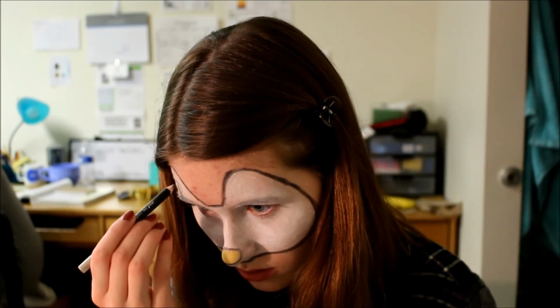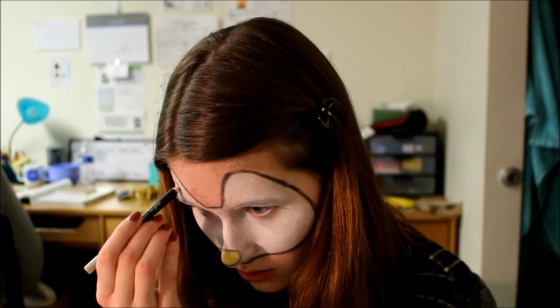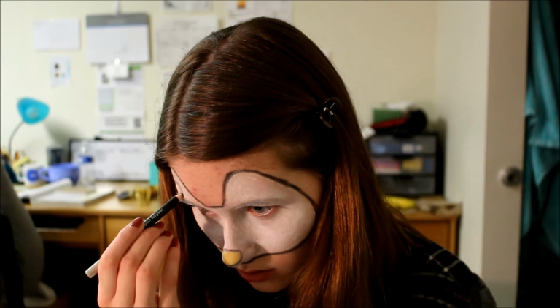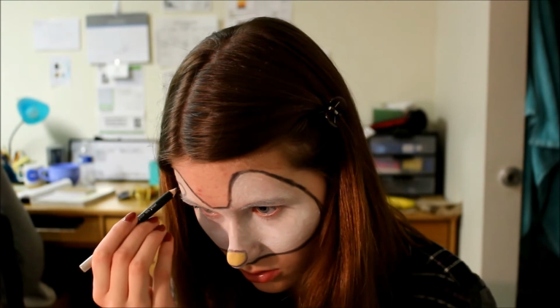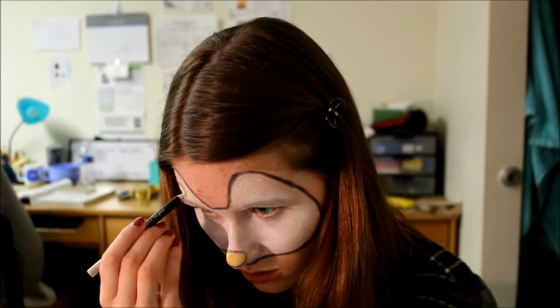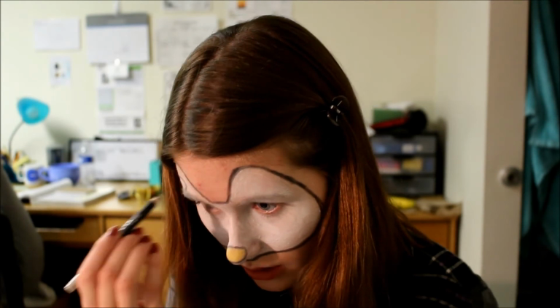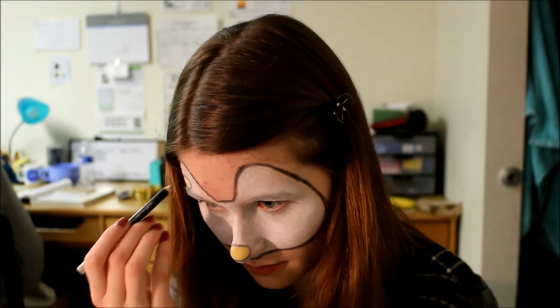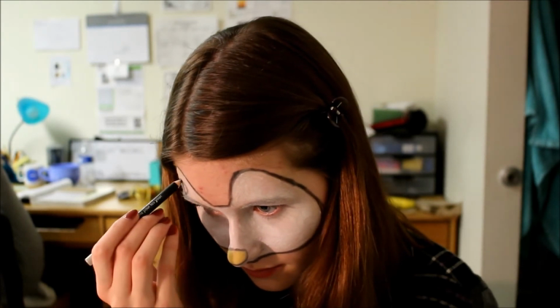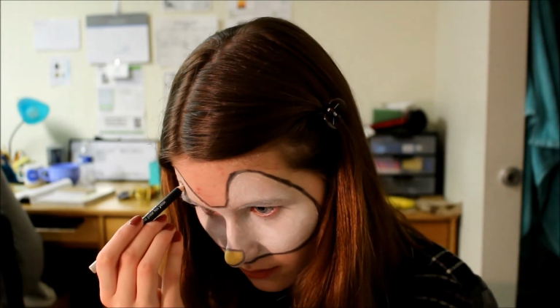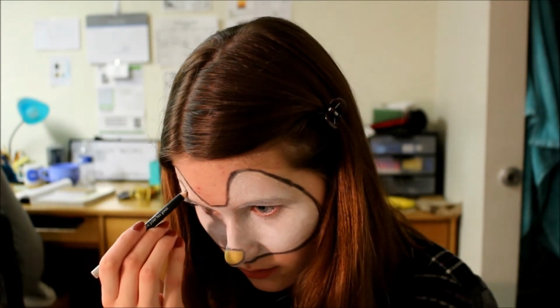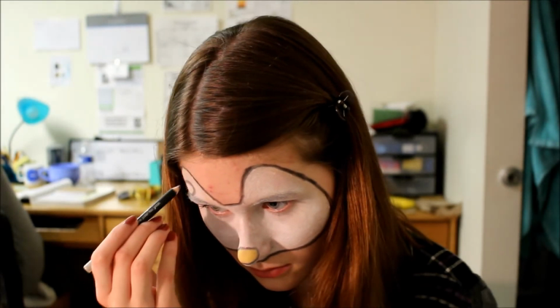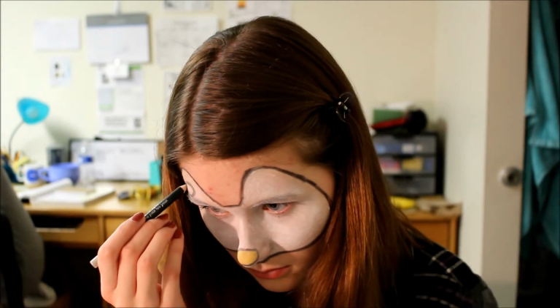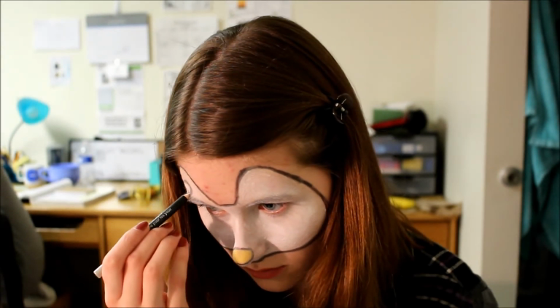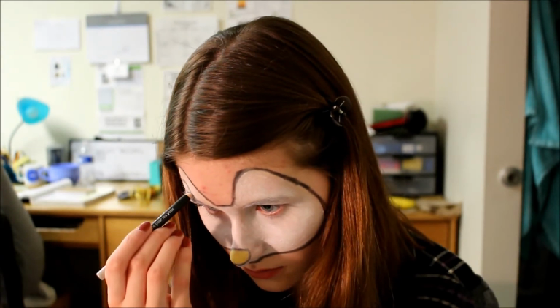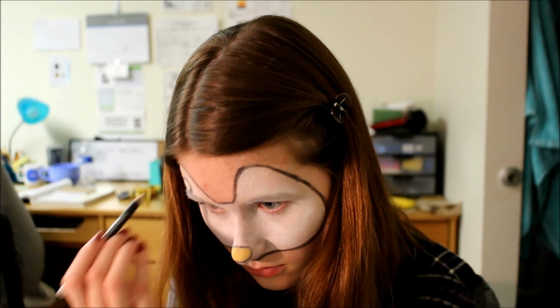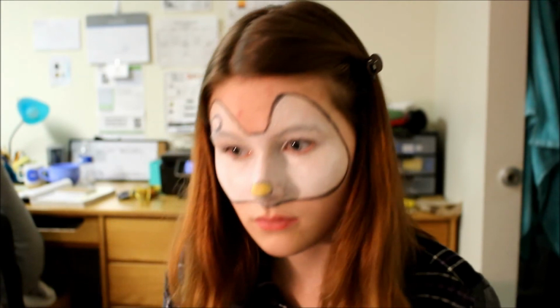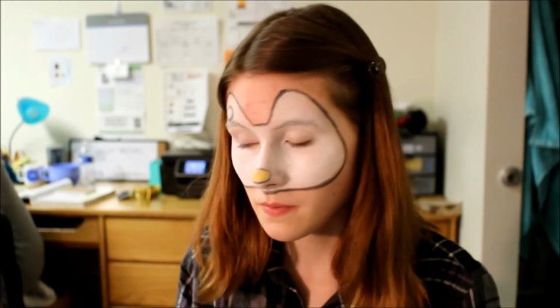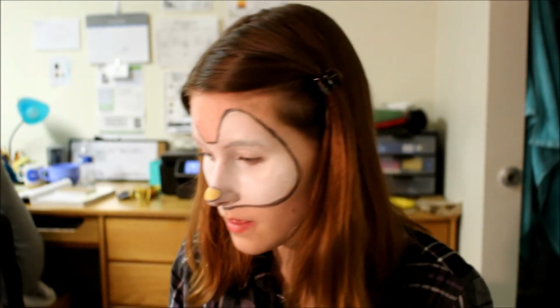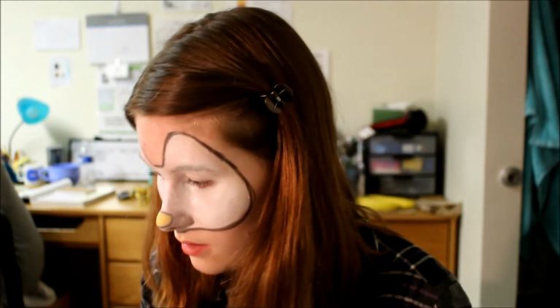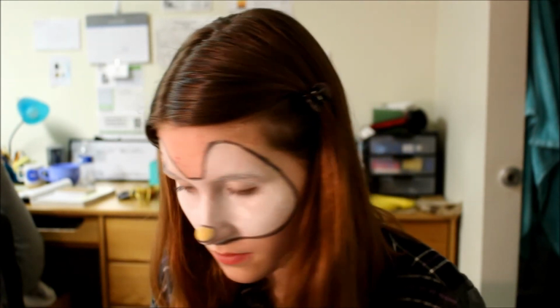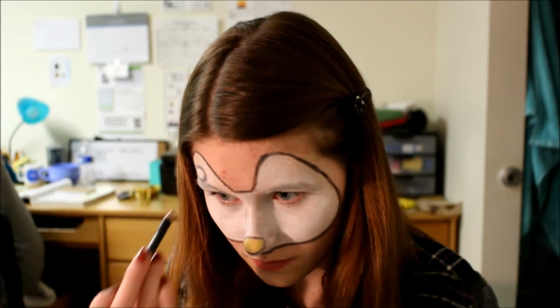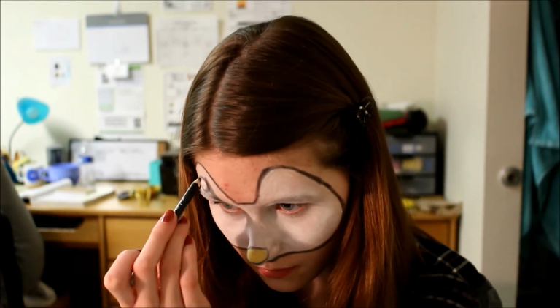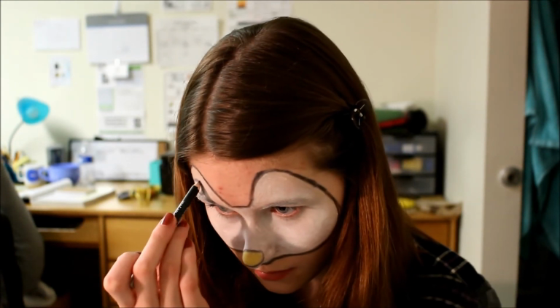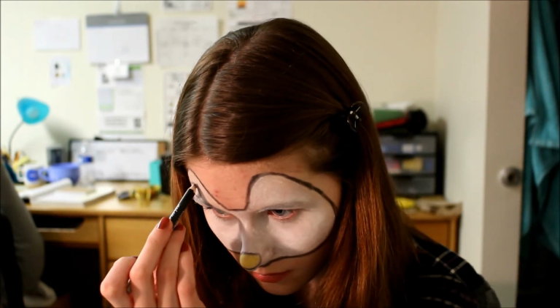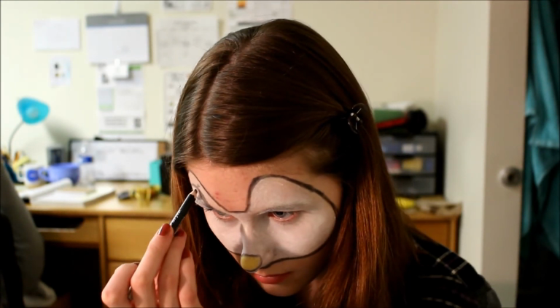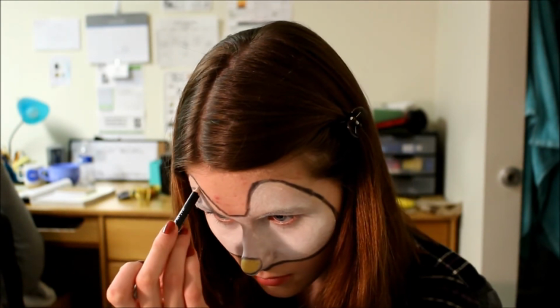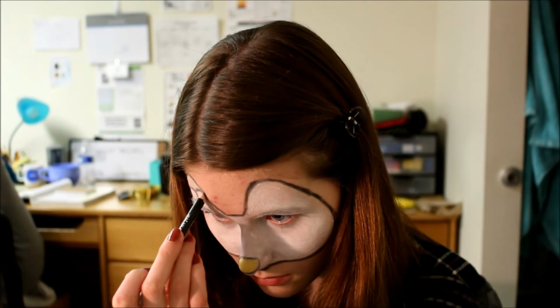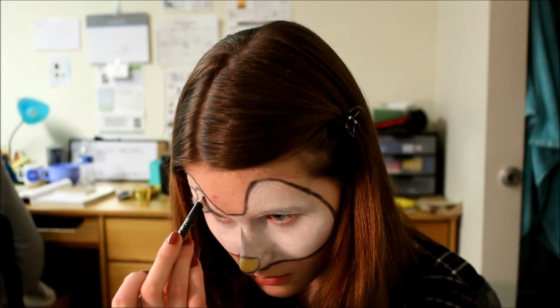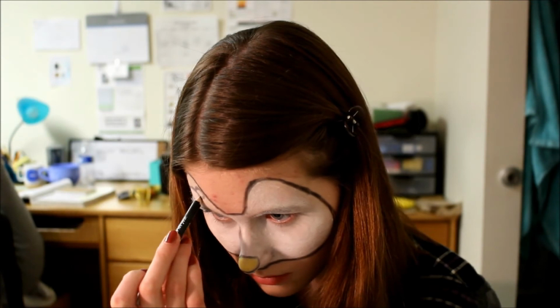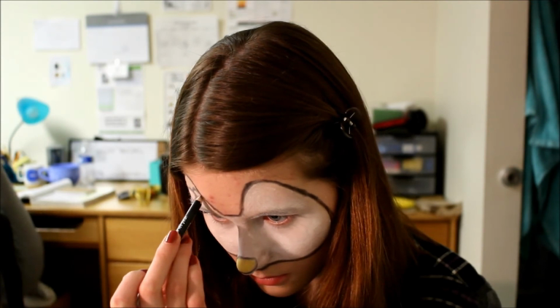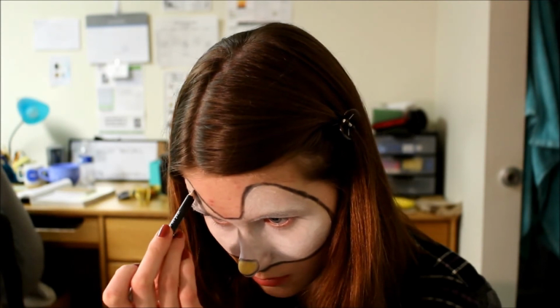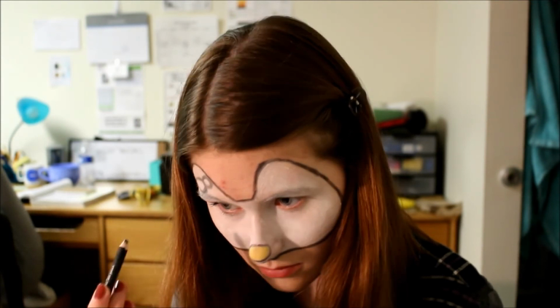For the bow, start by drawing a circle in the center of the ear with black. Then add two small loops to either side. After that, draw two larger loops on either side around the smaller ones.